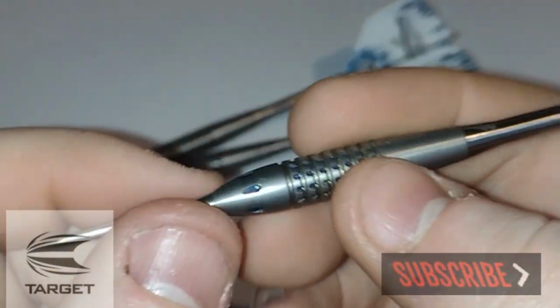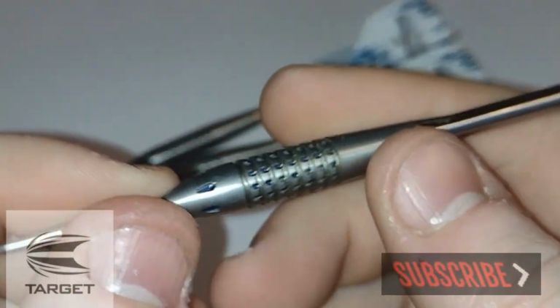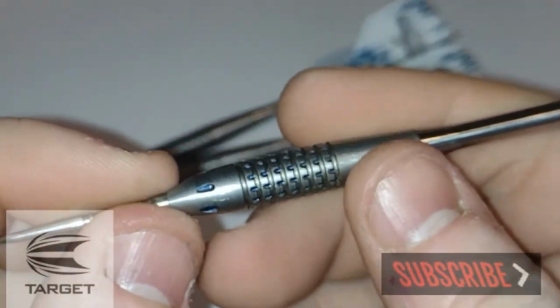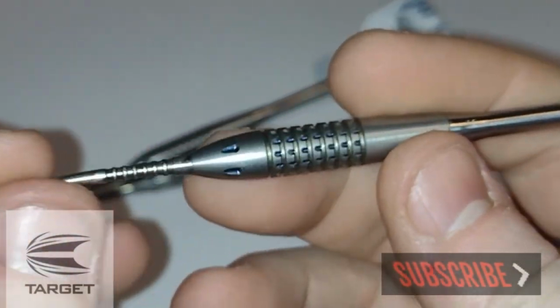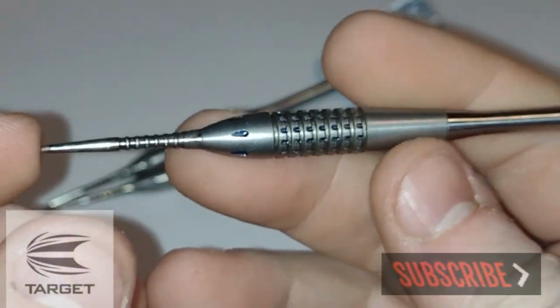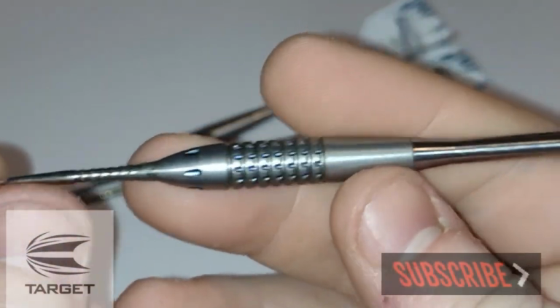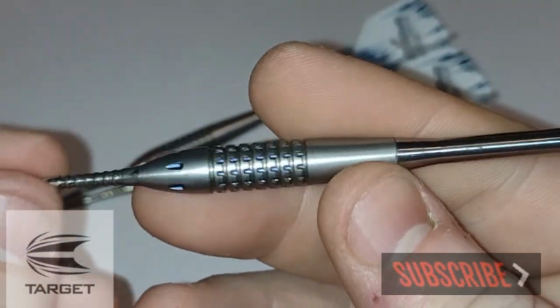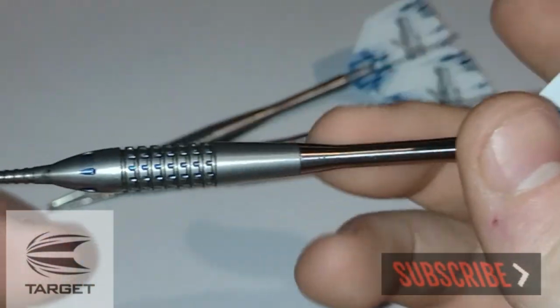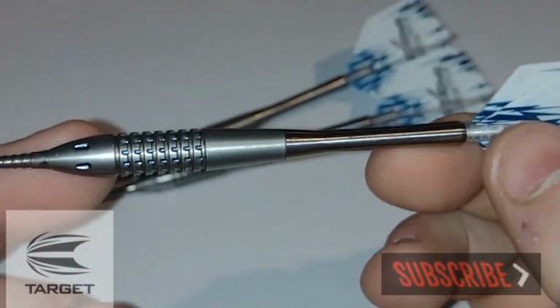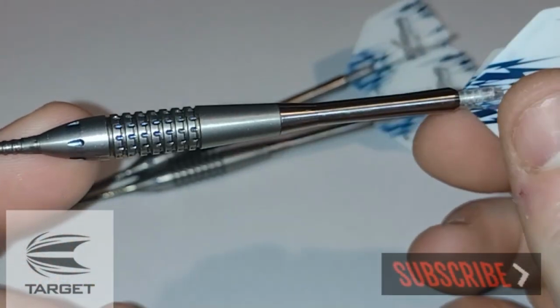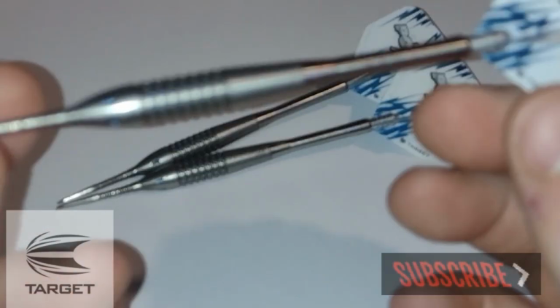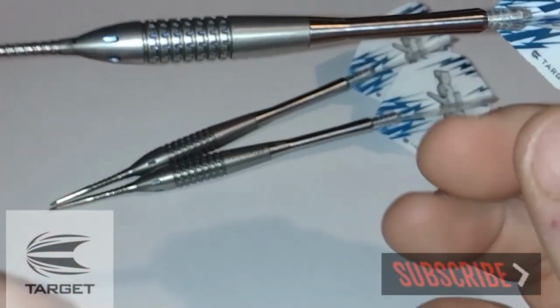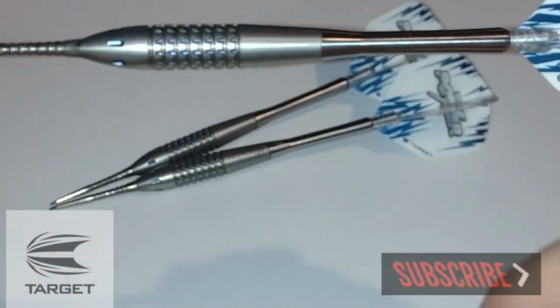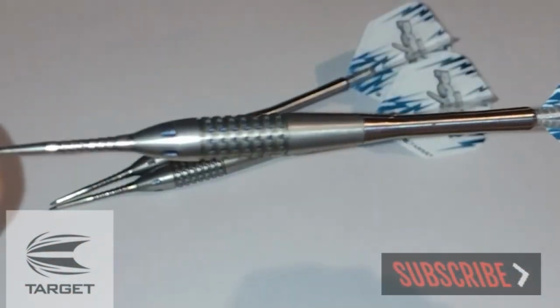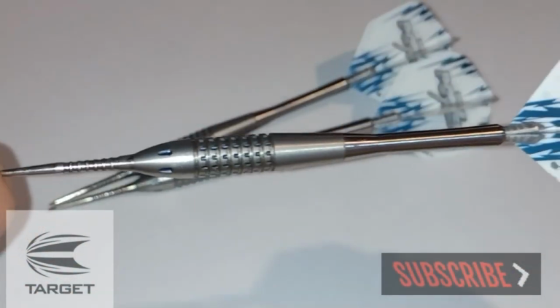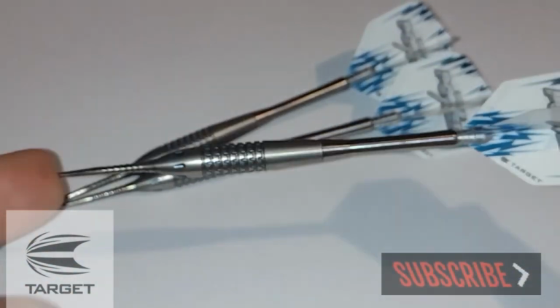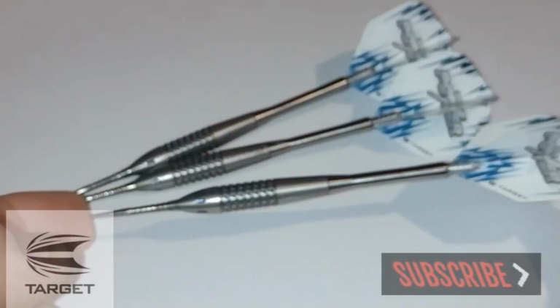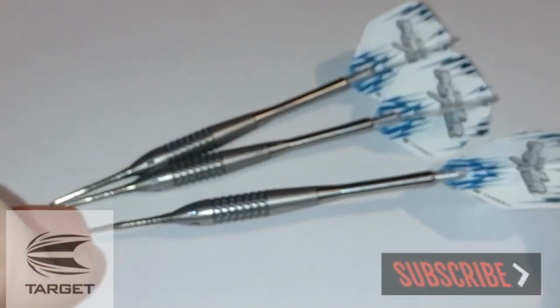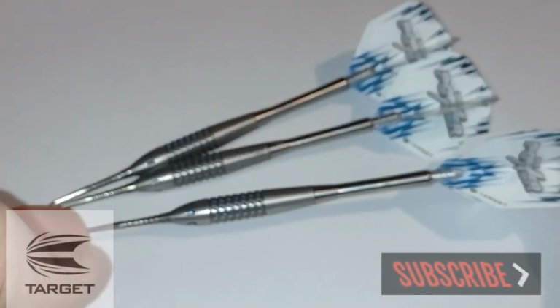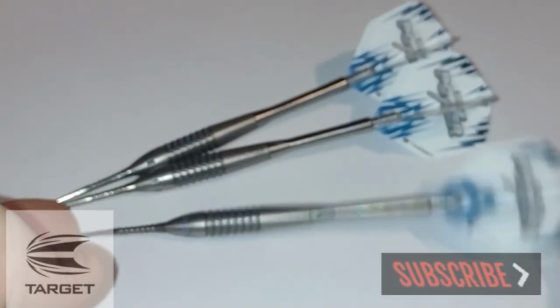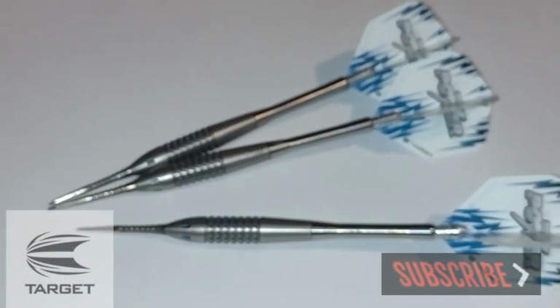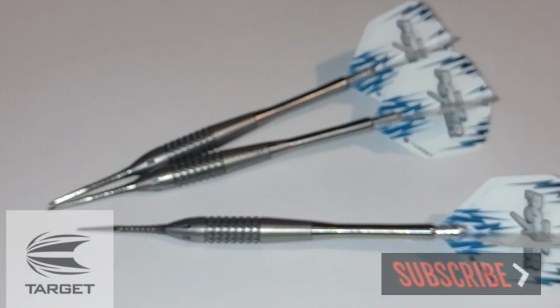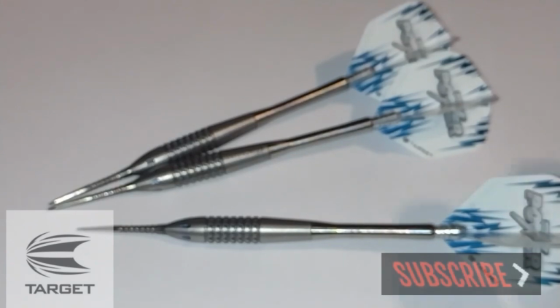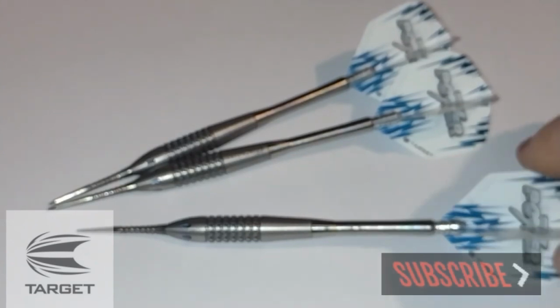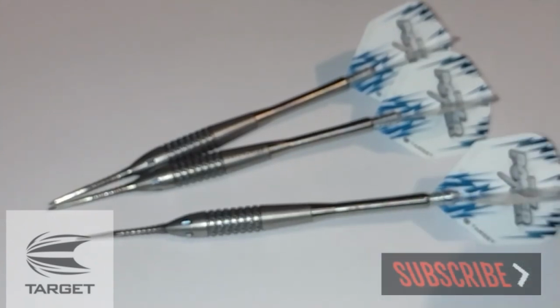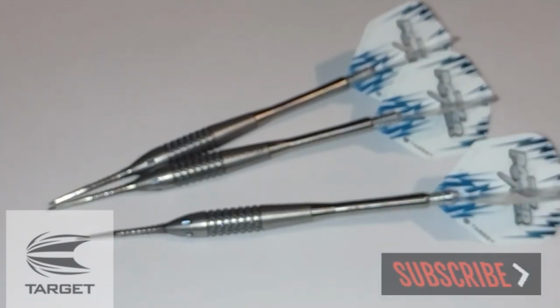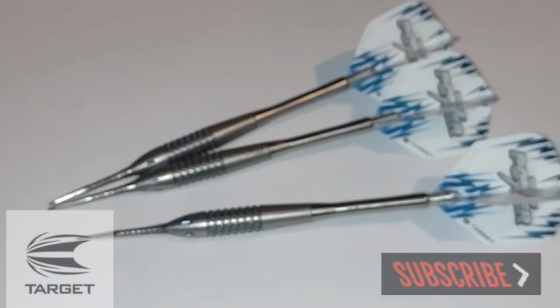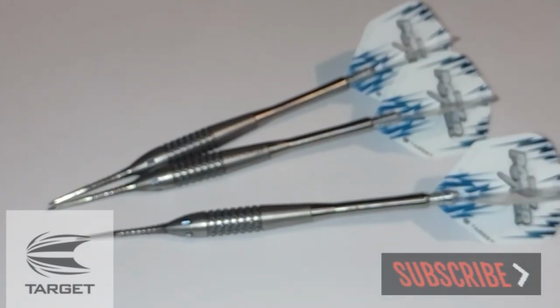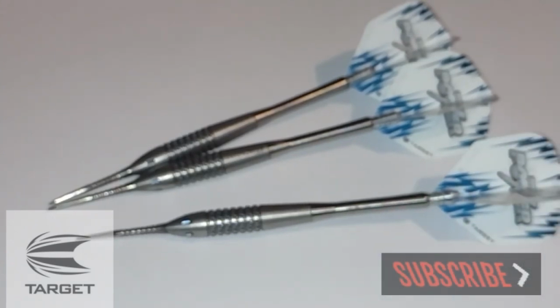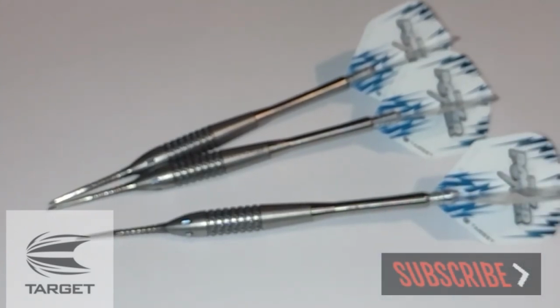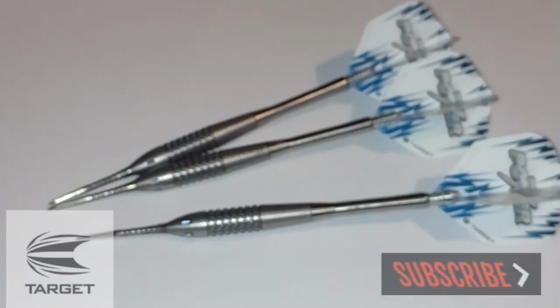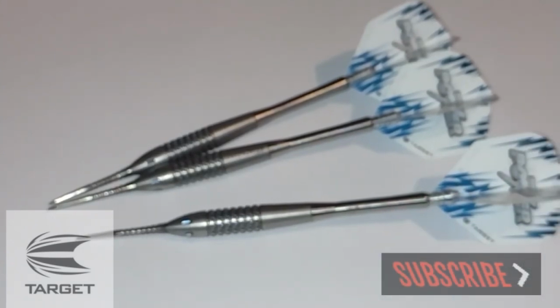I haven't told you the price — these will set you back £84.95 over on Dart's Corner. But anyway guys, let's get them over to the board, we'll have a wee throw with them and we'll see how we get on.